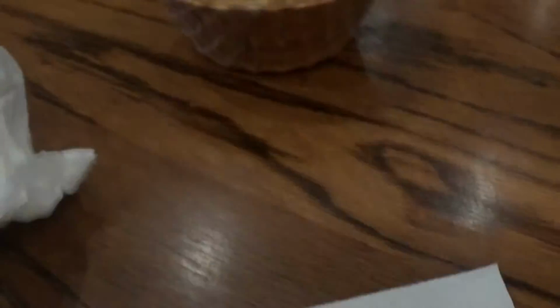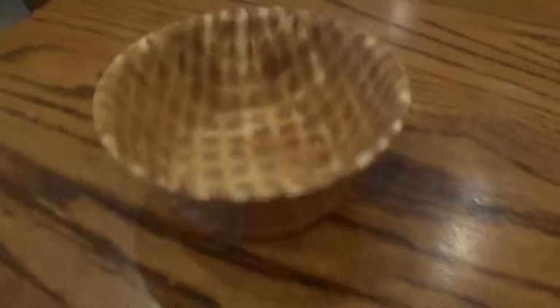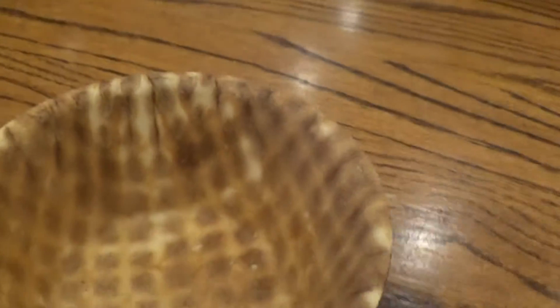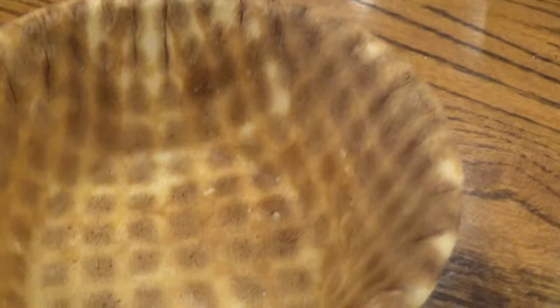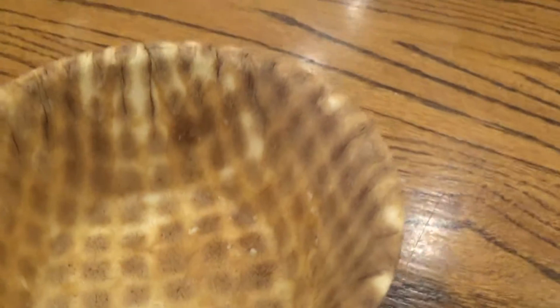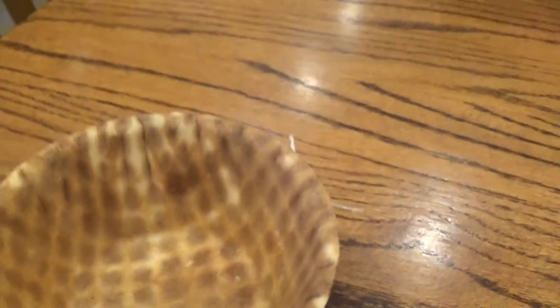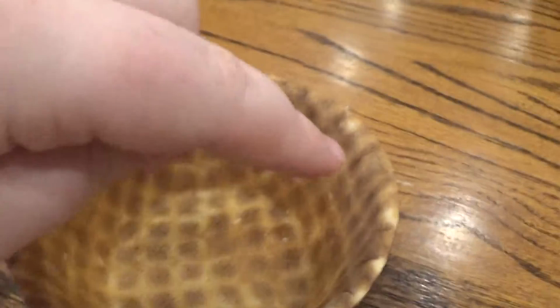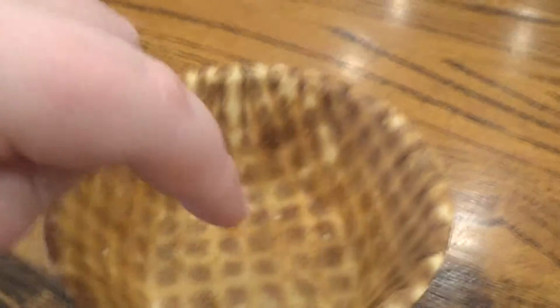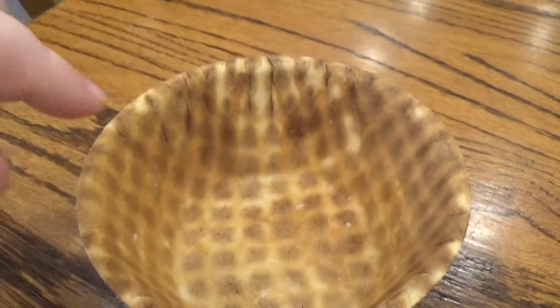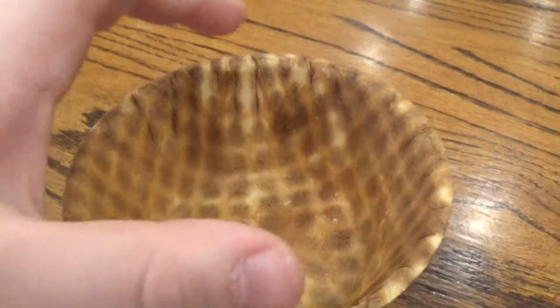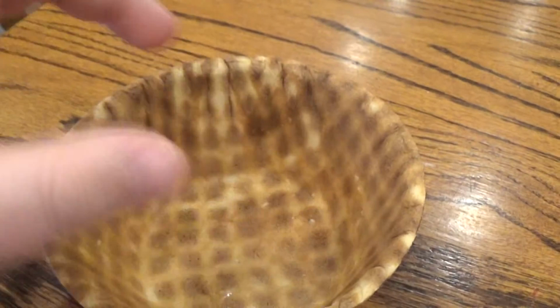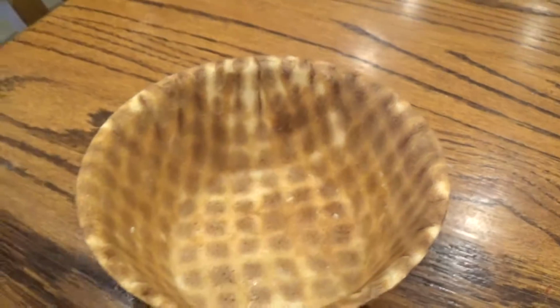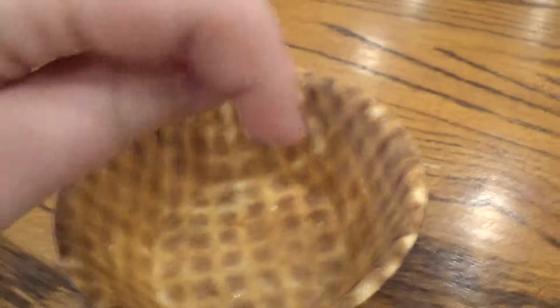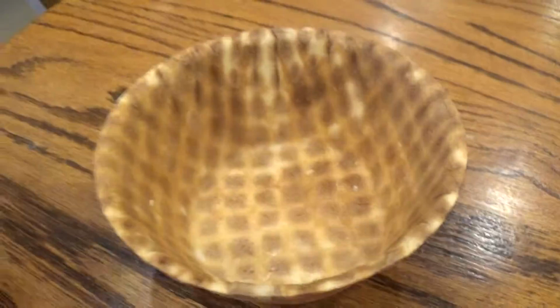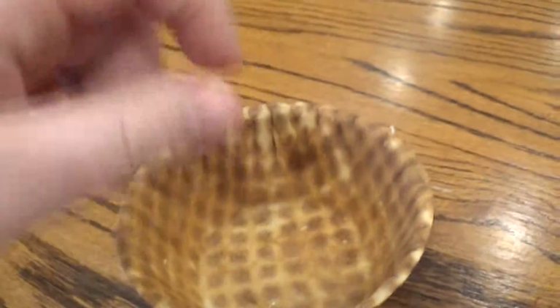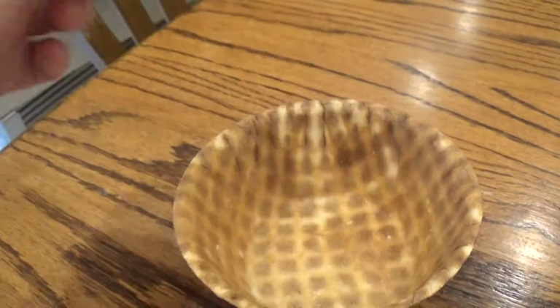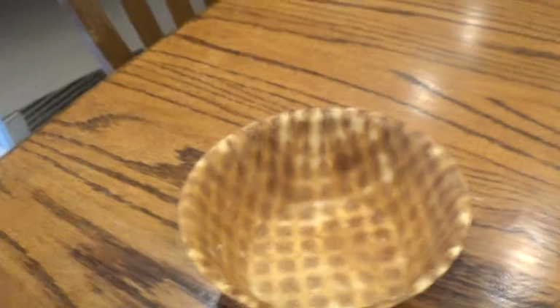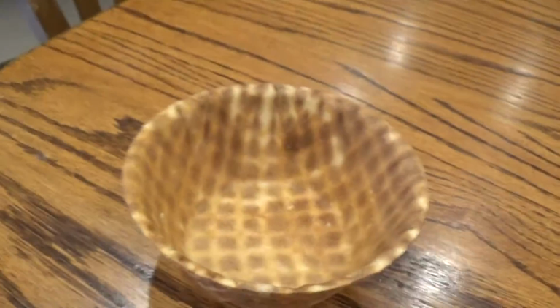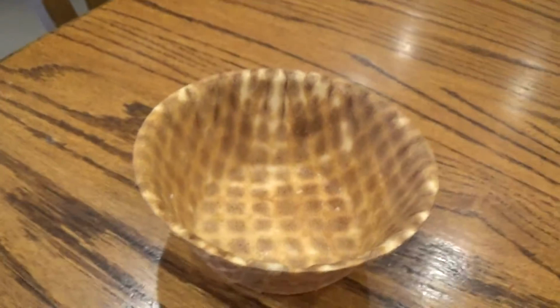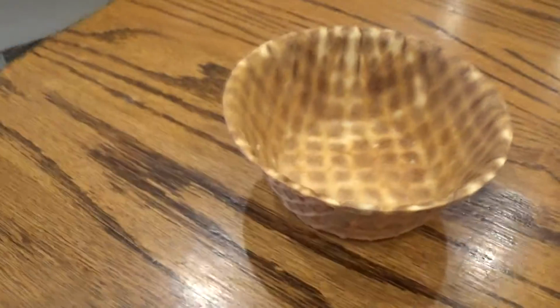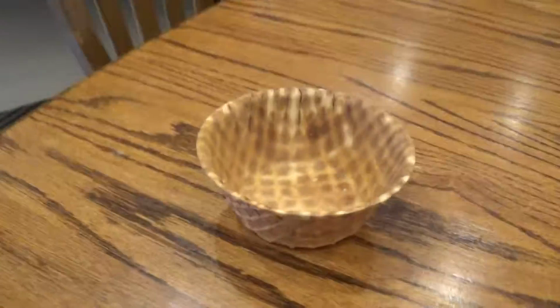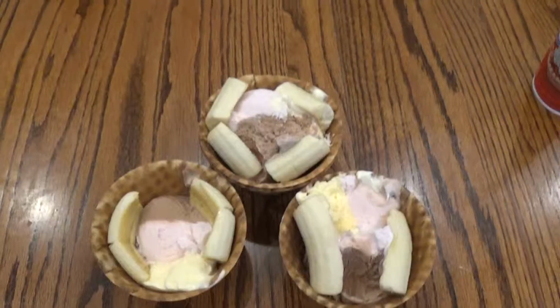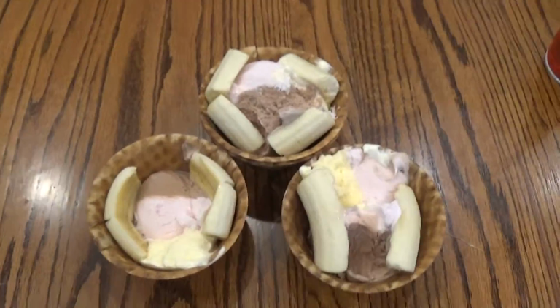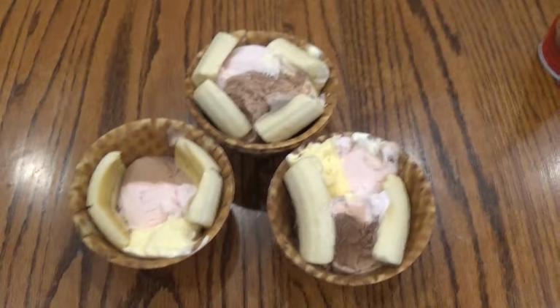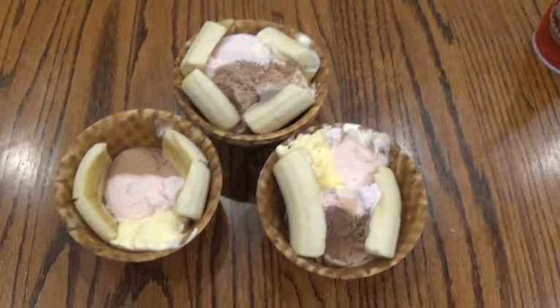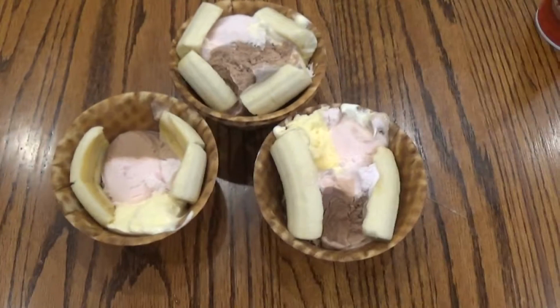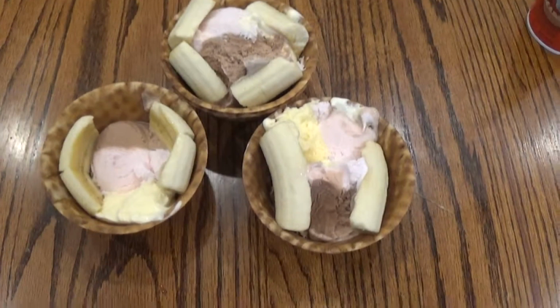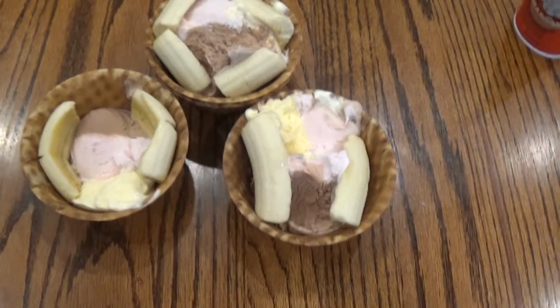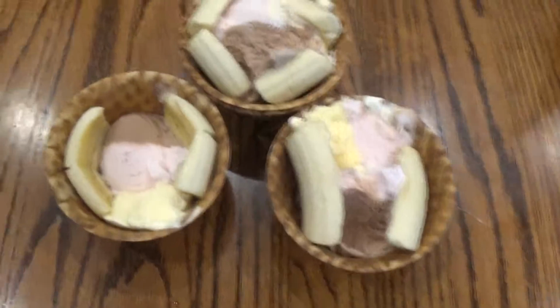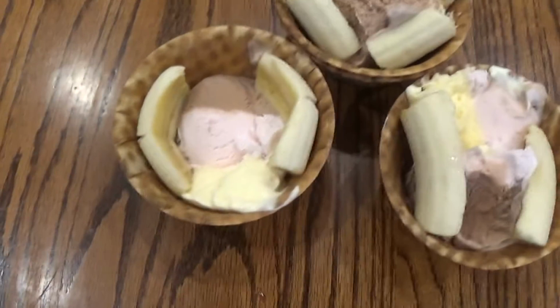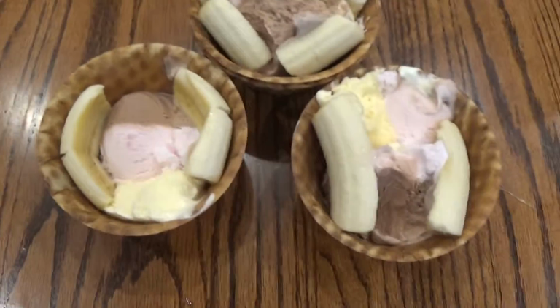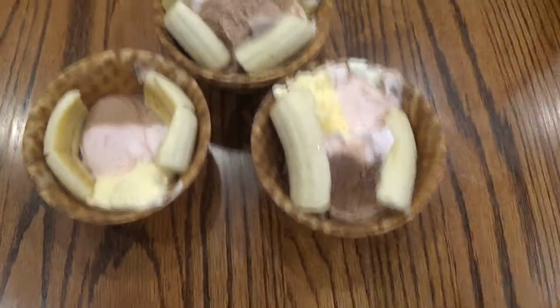We haven't done that part yet, but we're gonna put the ice cream in the bowl, and then put the banana on the side, whipped cream, syrup, cherries, whatever you like. This is step two. These two items are needed: banana and ice cream.